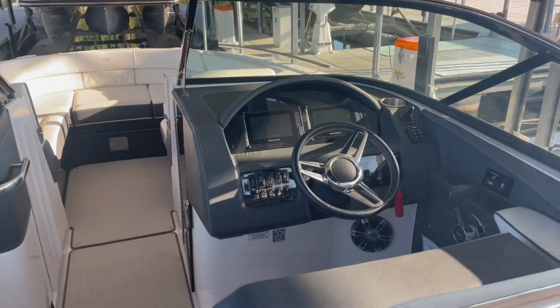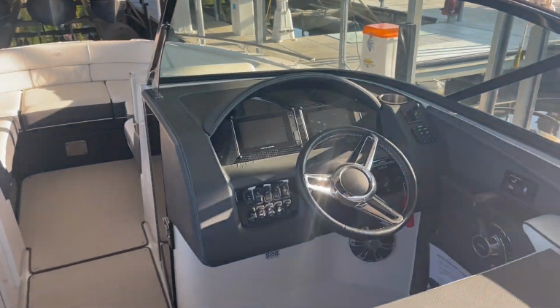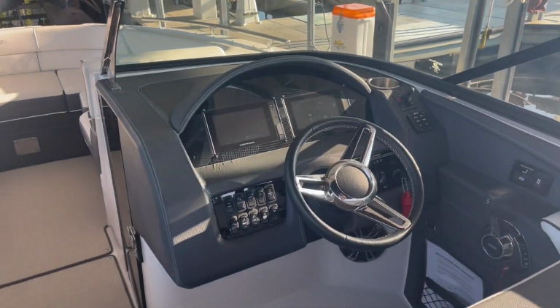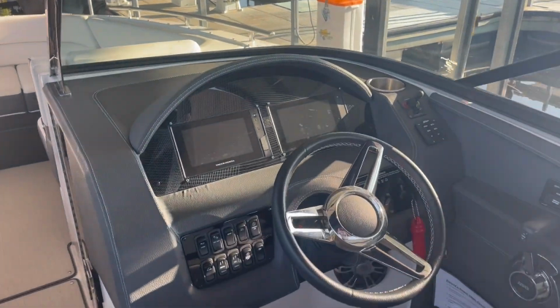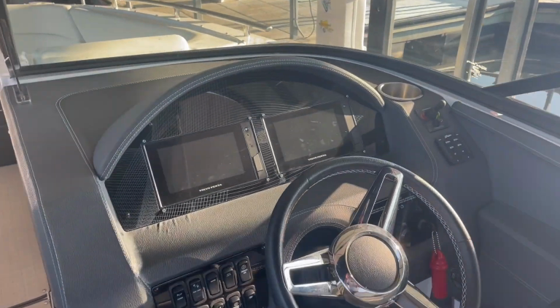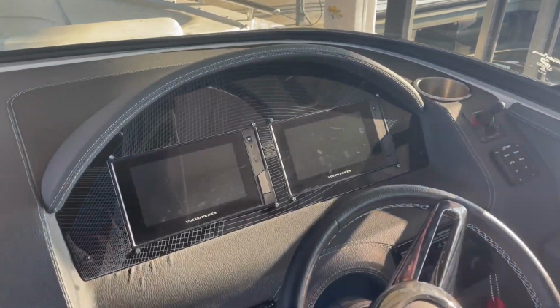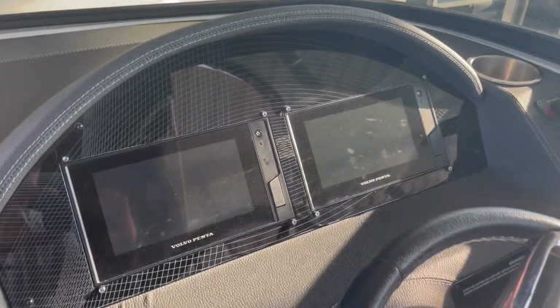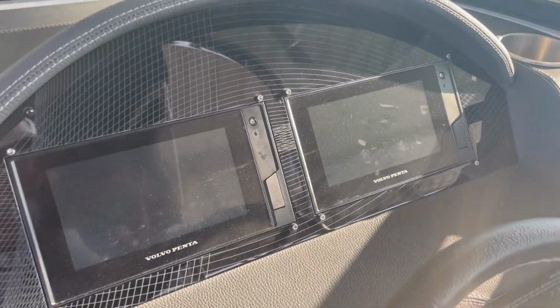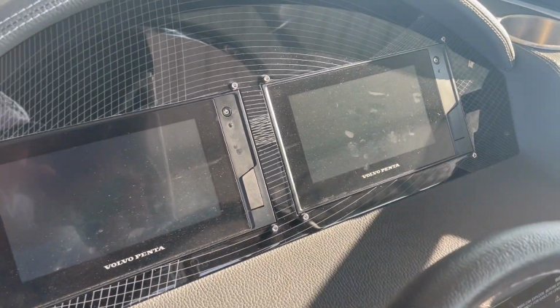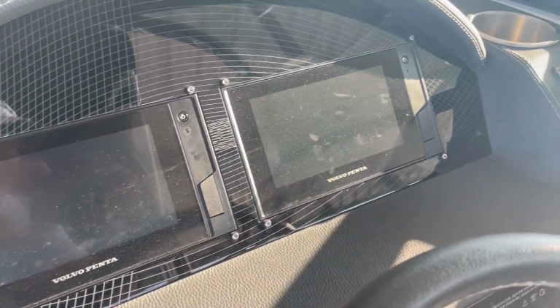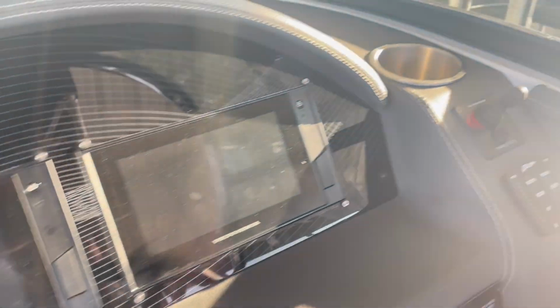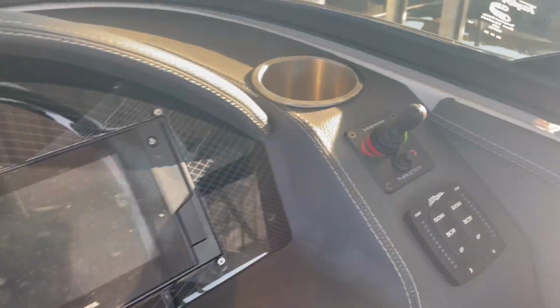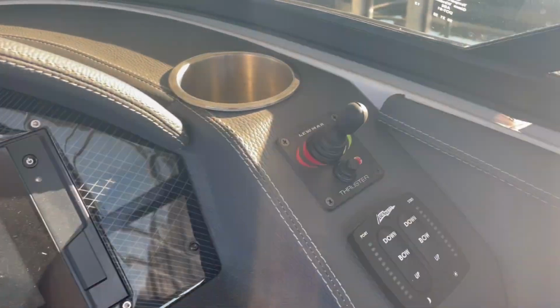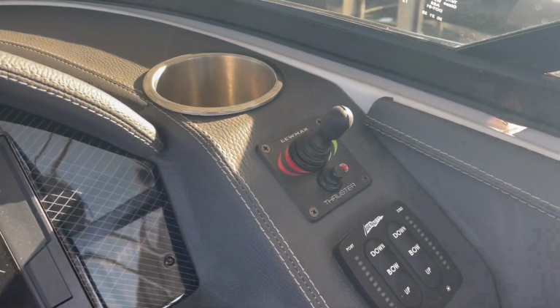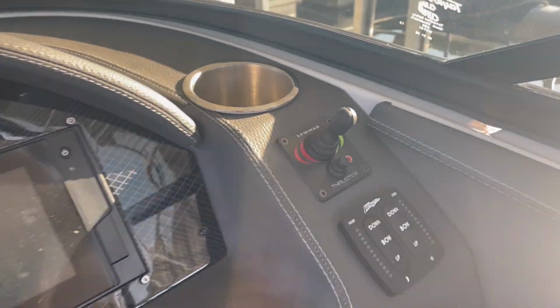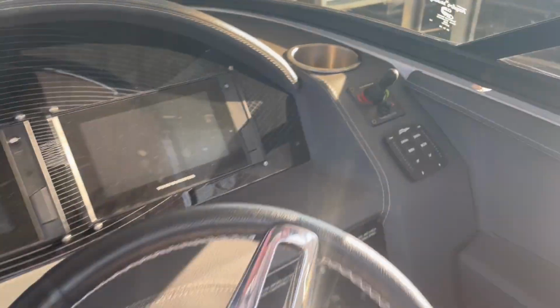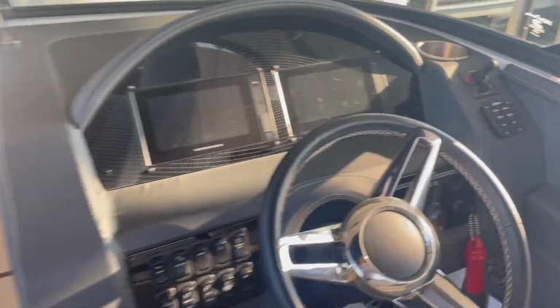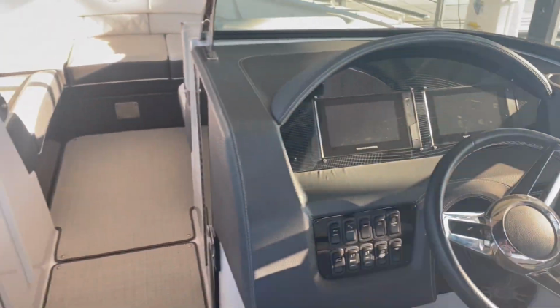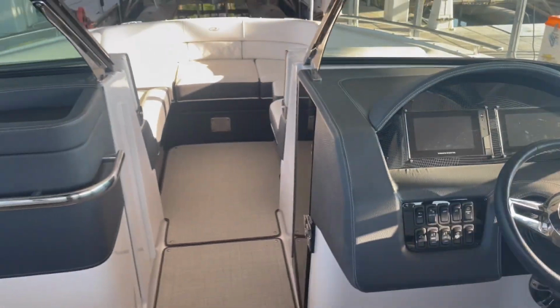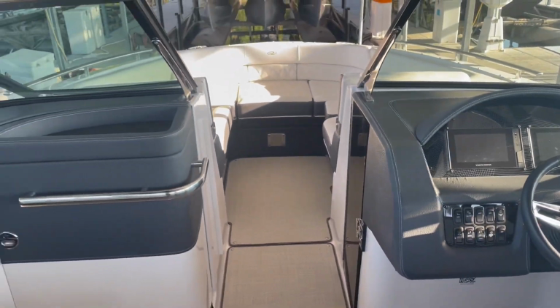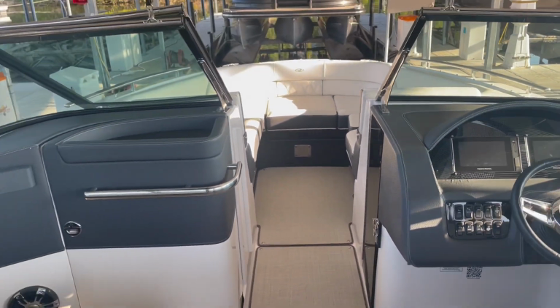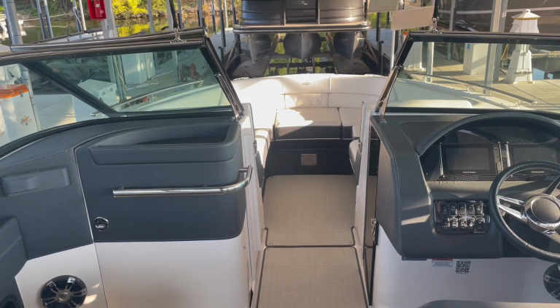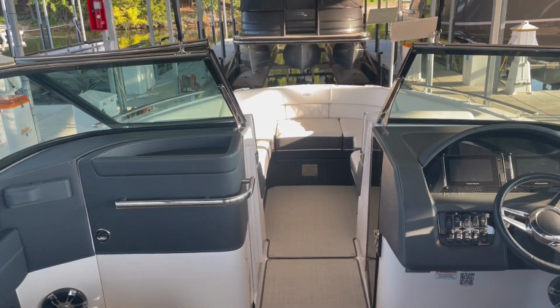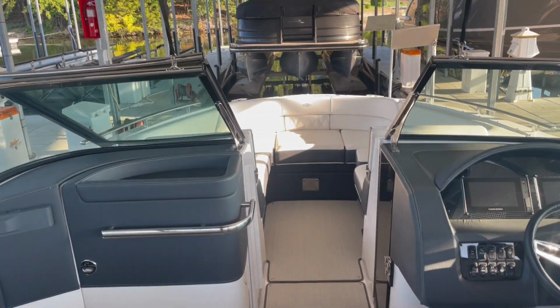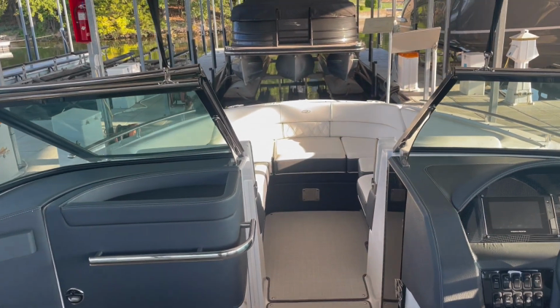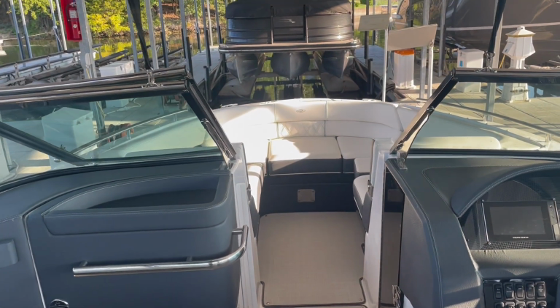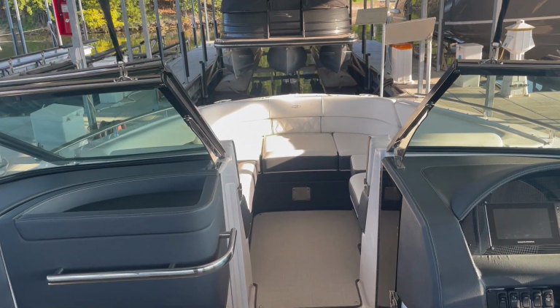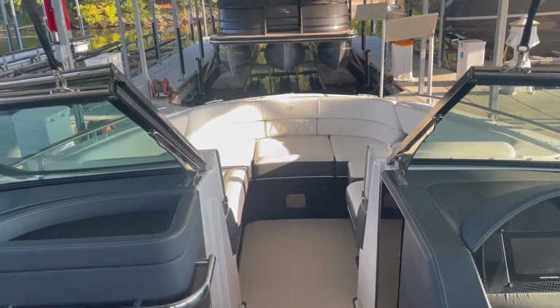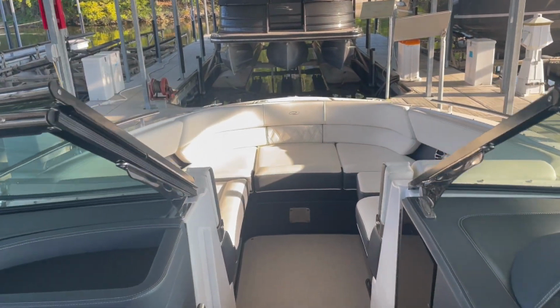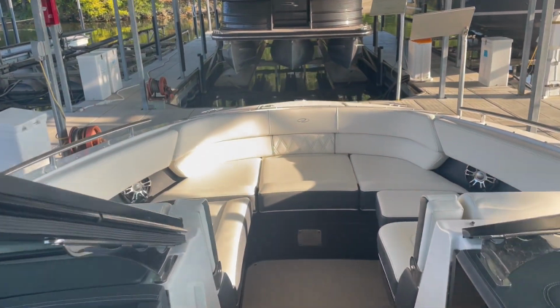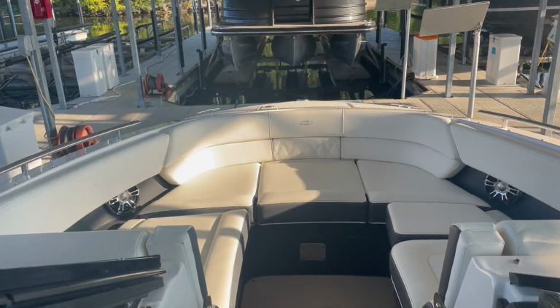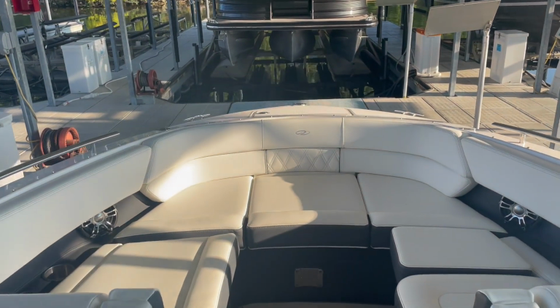Nice clean display — two displays up in front. You have the bow thruster right on the side. 107 hours. This does have the Volvo 380 horsepower engine. It does have the windlass anchor up in front.